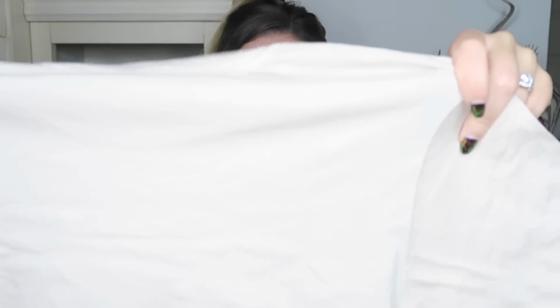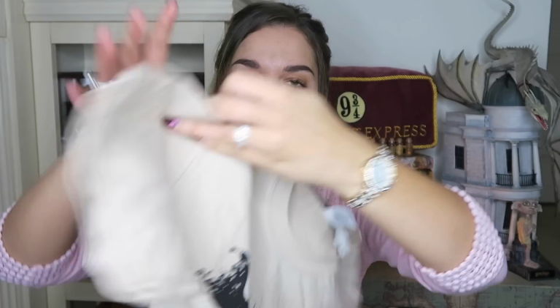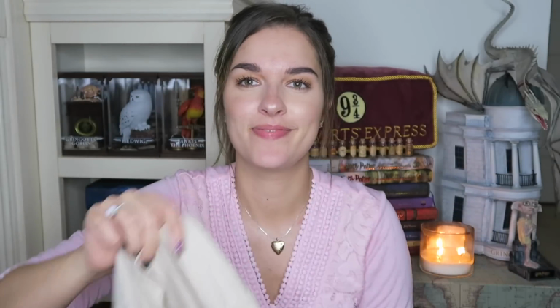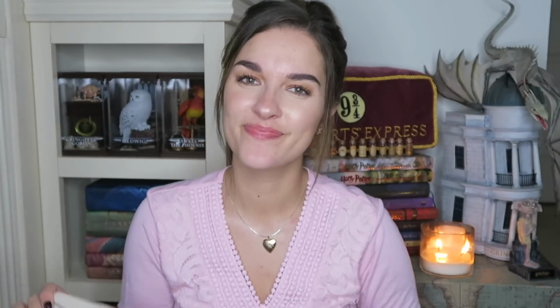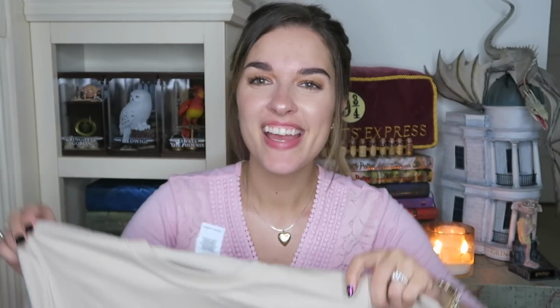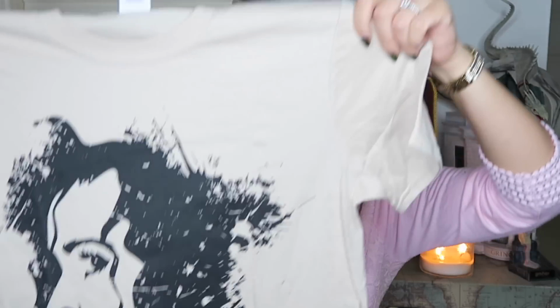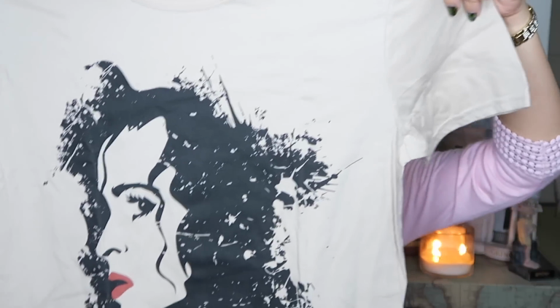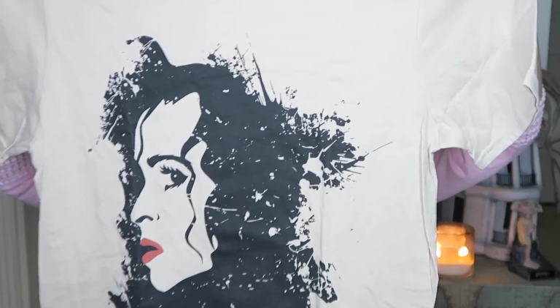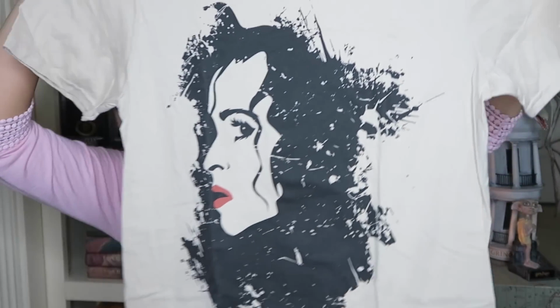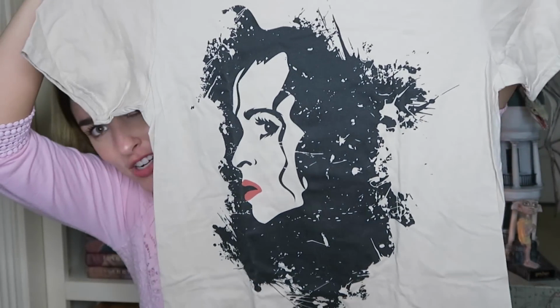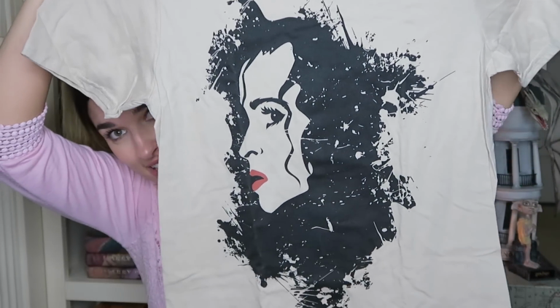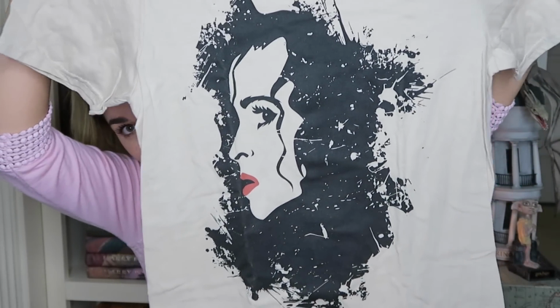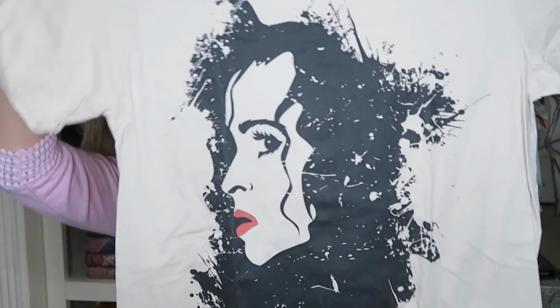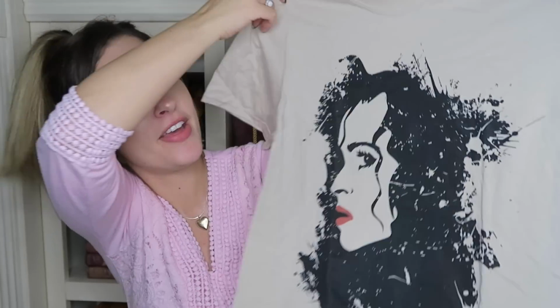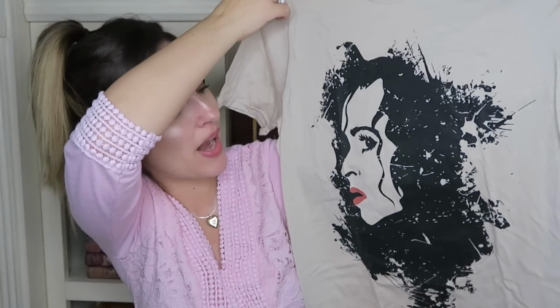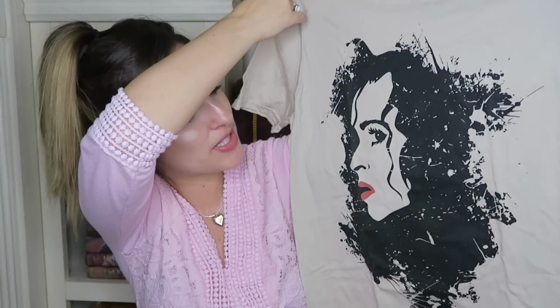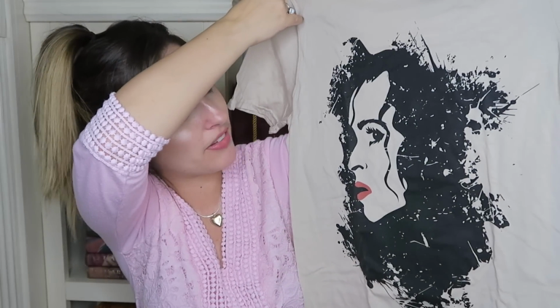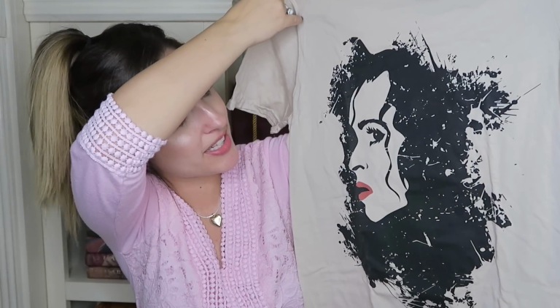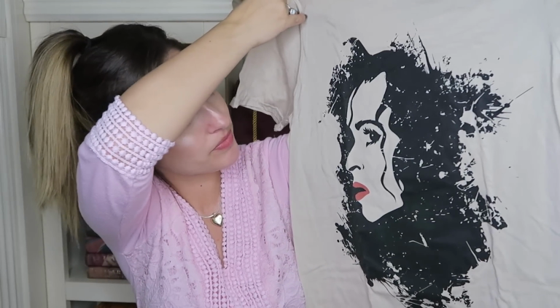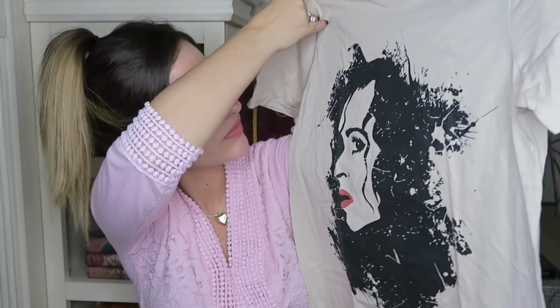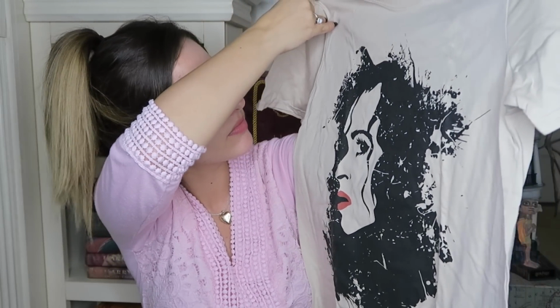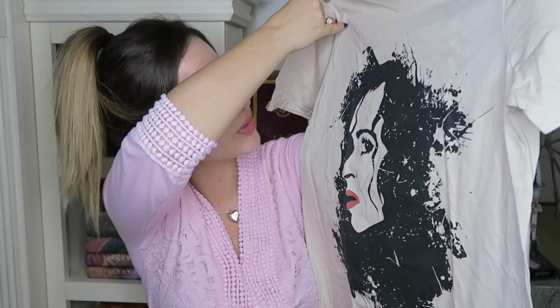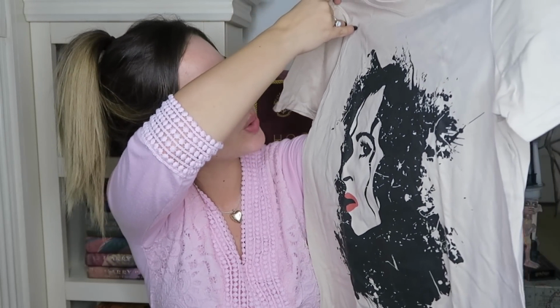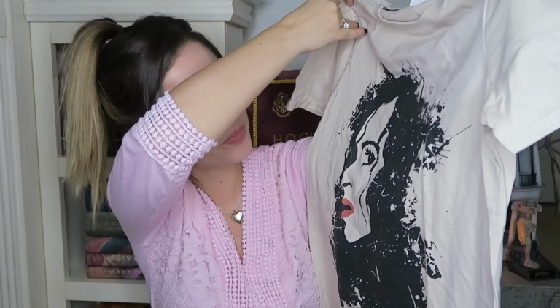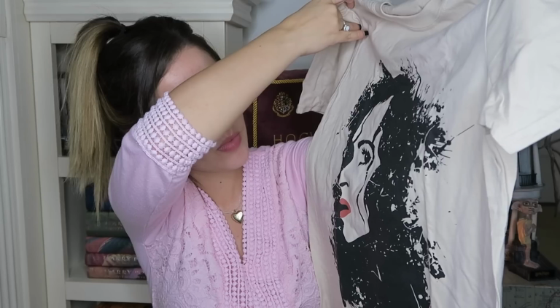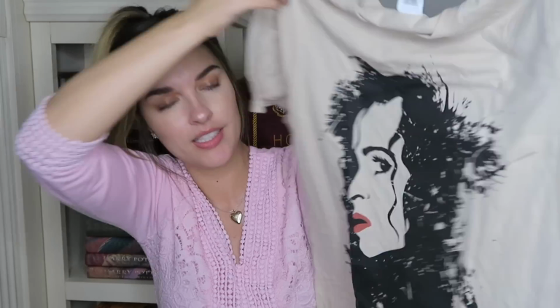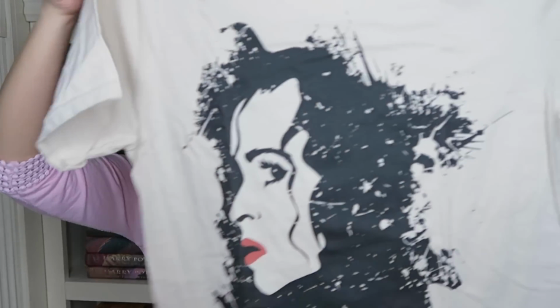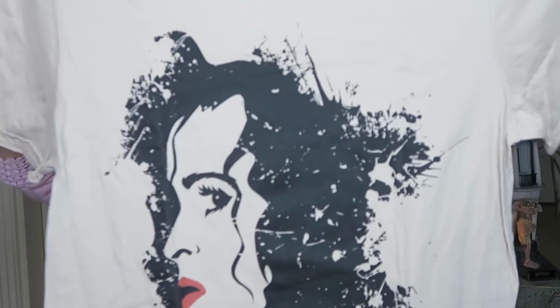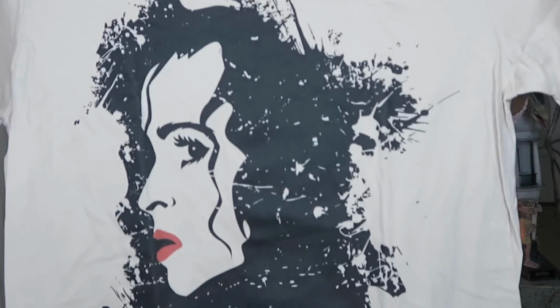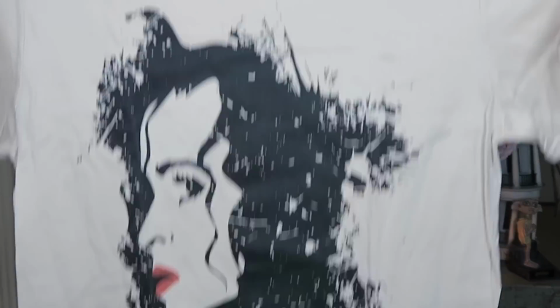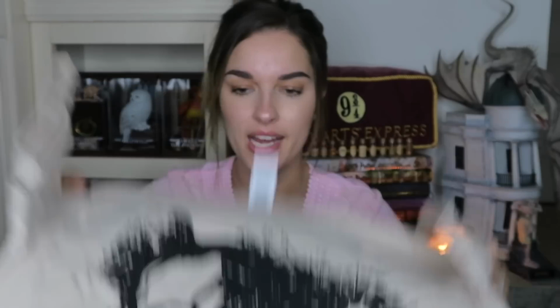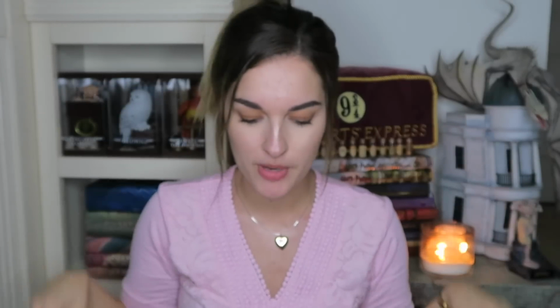And then the last item in the box — oh yes, it's Bellatrix! For all of you Bellatrix fans out there. I like how they did the red lips — the lipstick — that's really cool. I very much like this one.